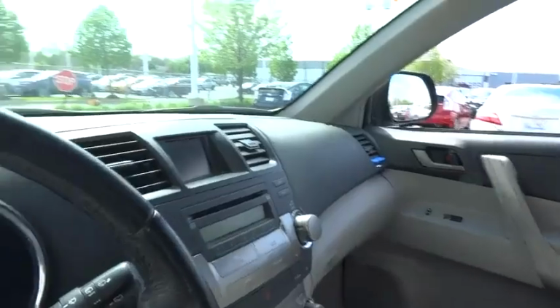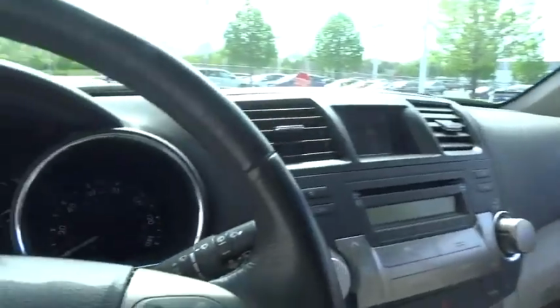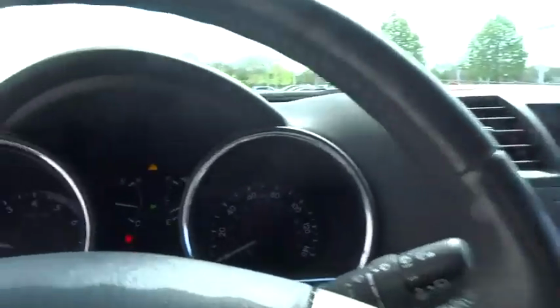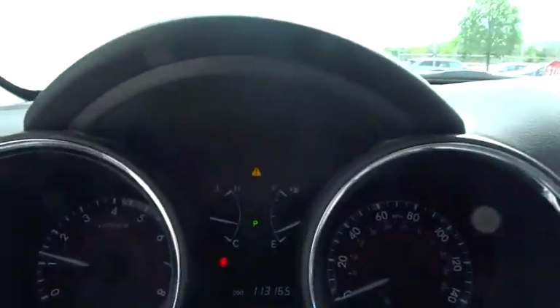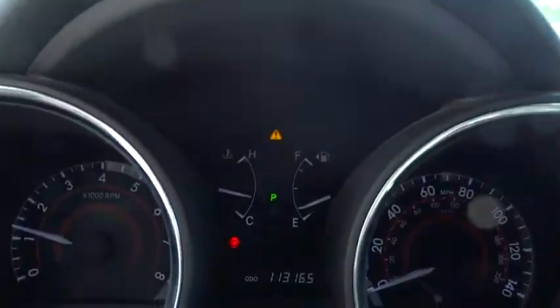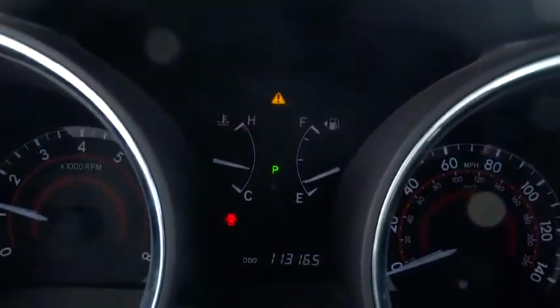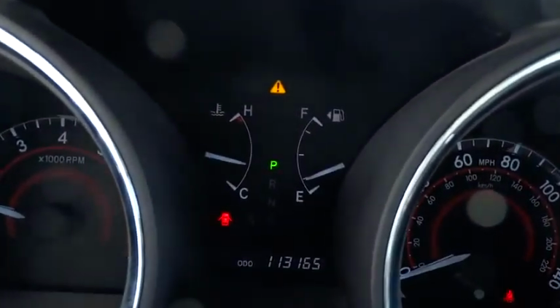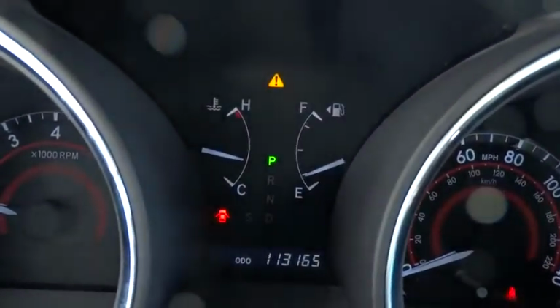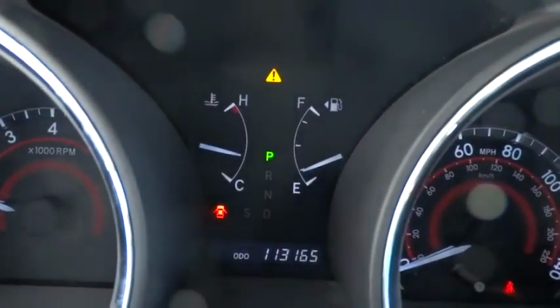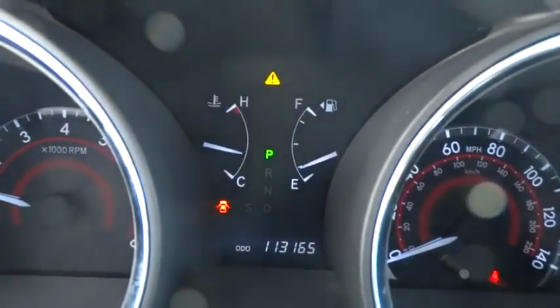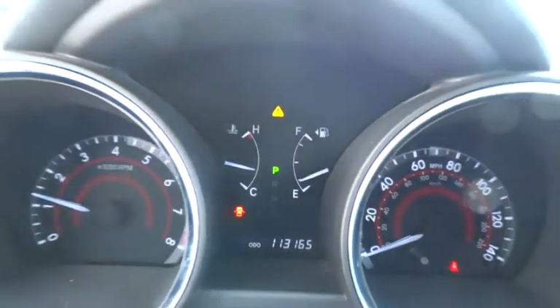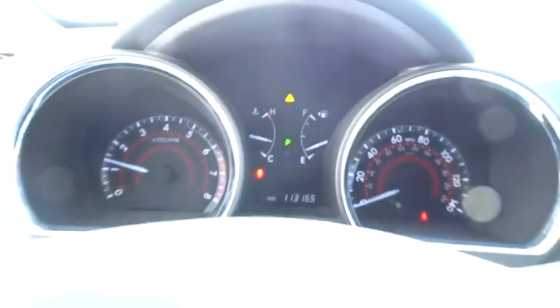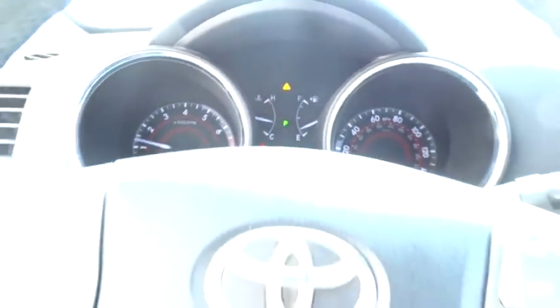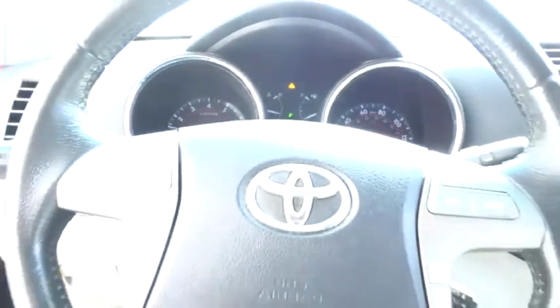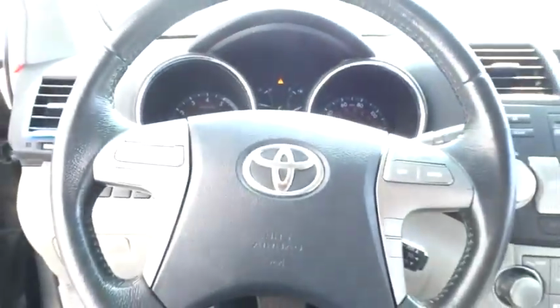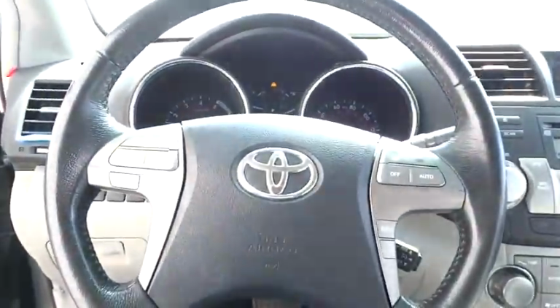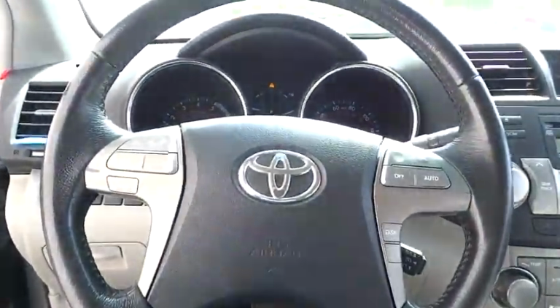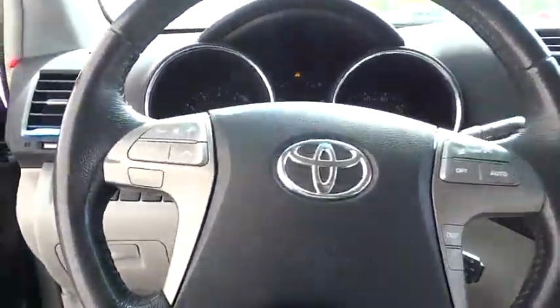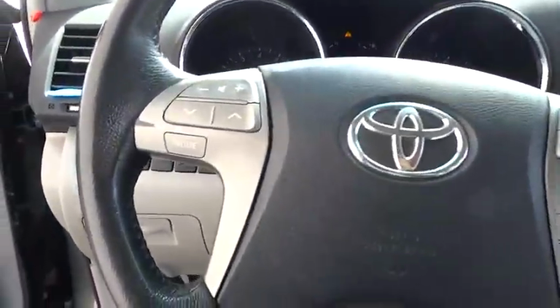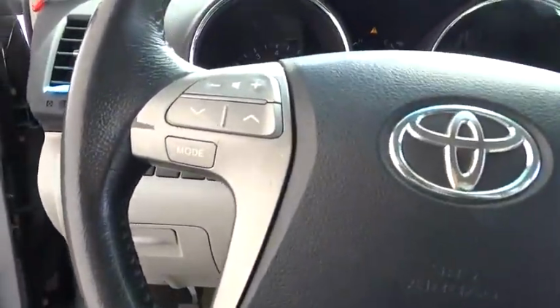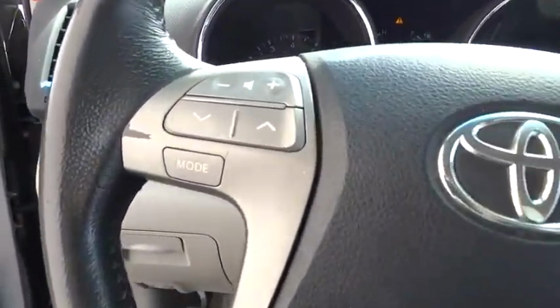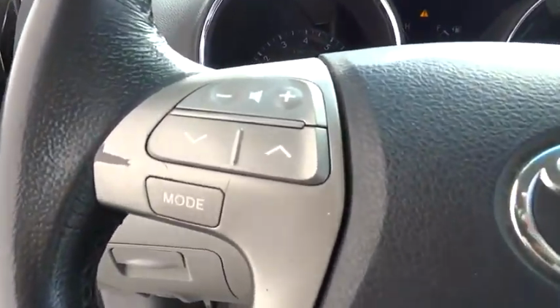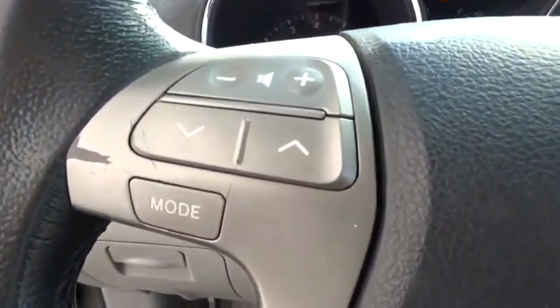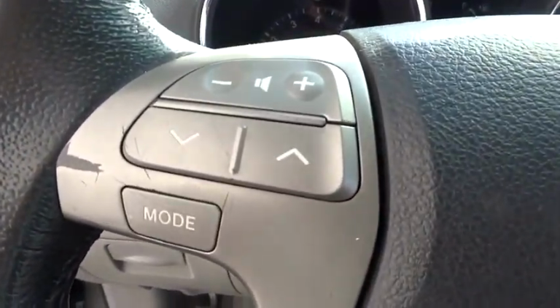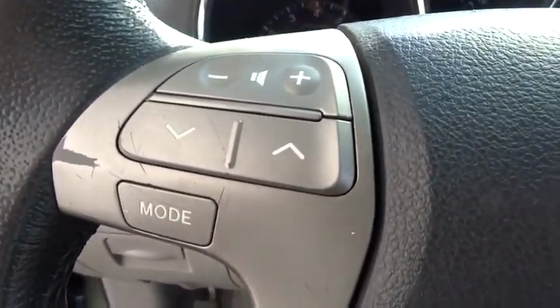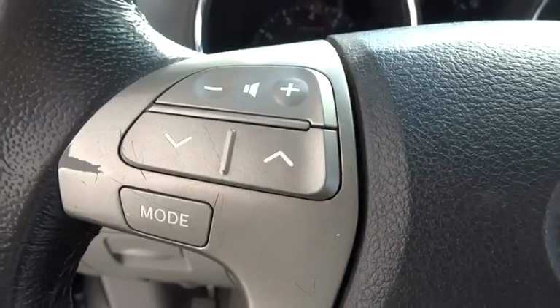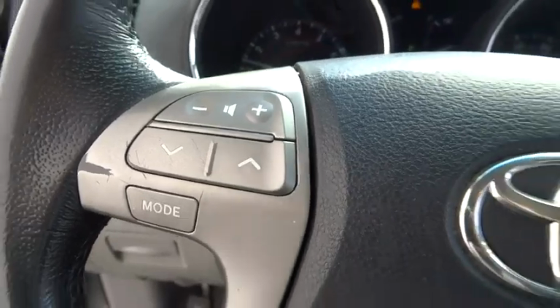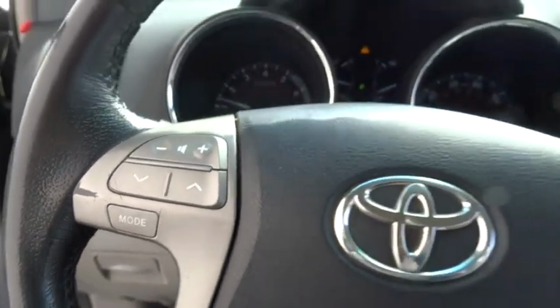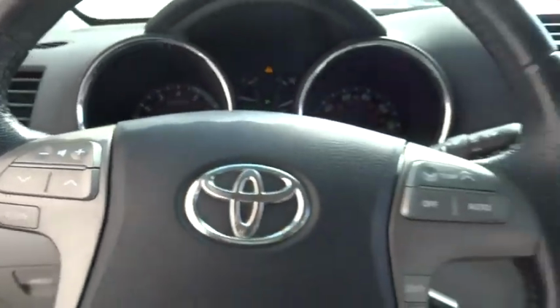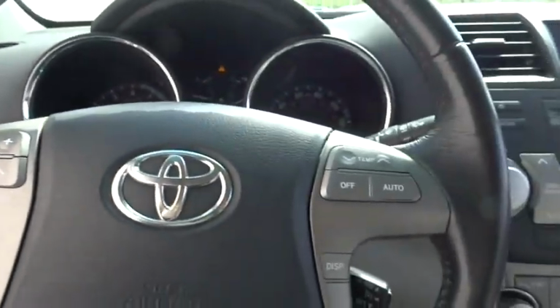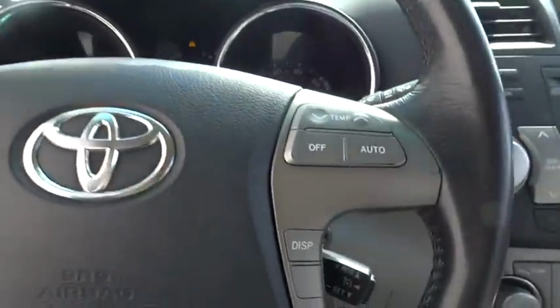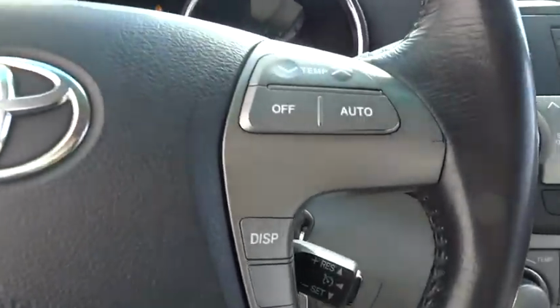Keyless entry, cruise control, four-wheel disc brakes, aluminum wheels, climate control, rear defrost, universal garage door opener, AM FM stereo radio, CD player, backup camera.